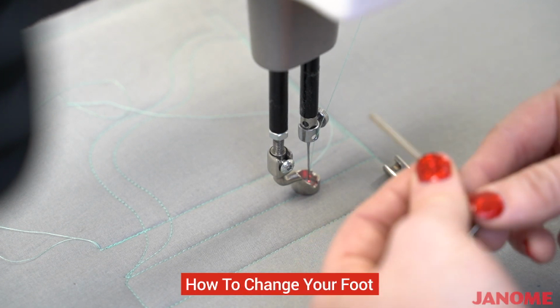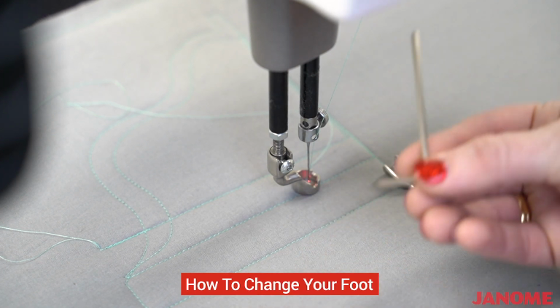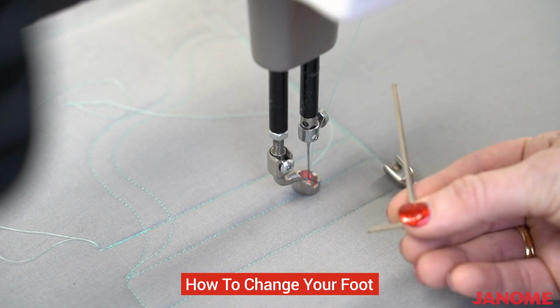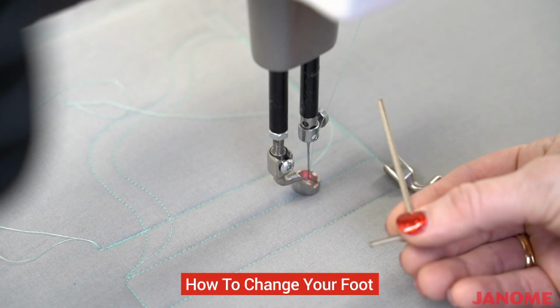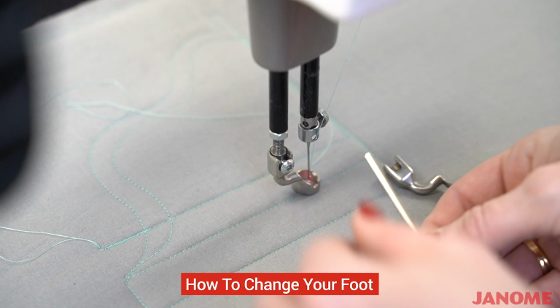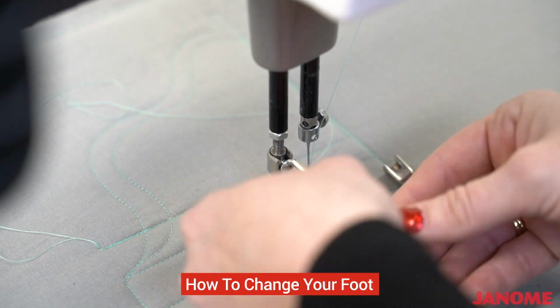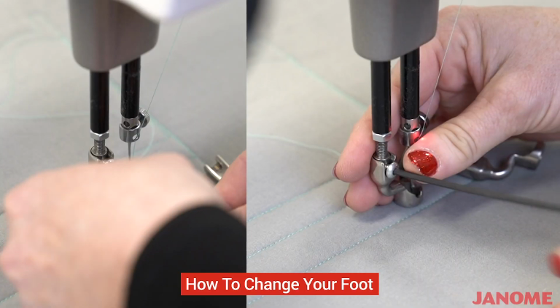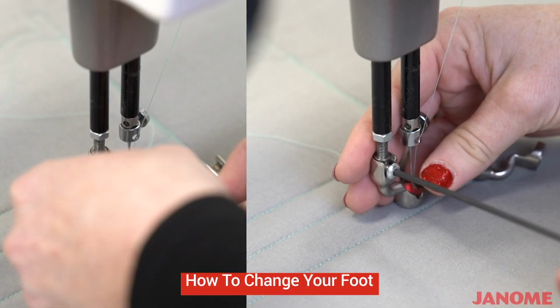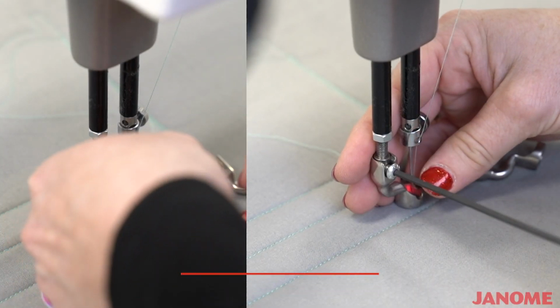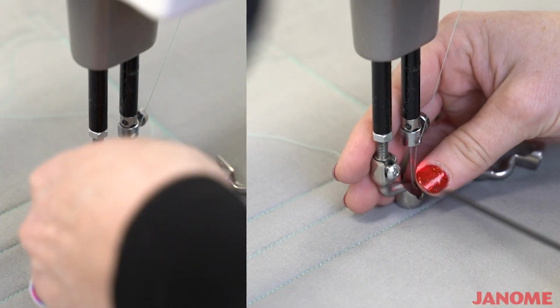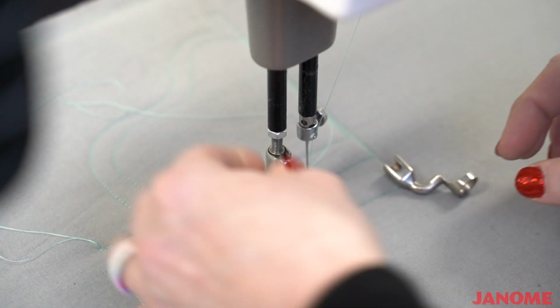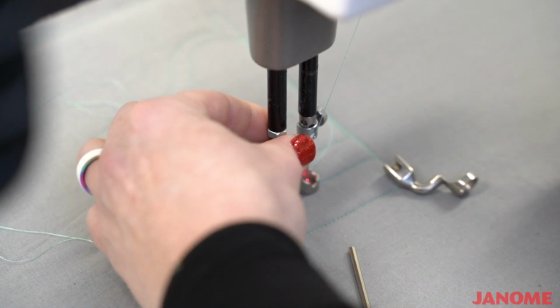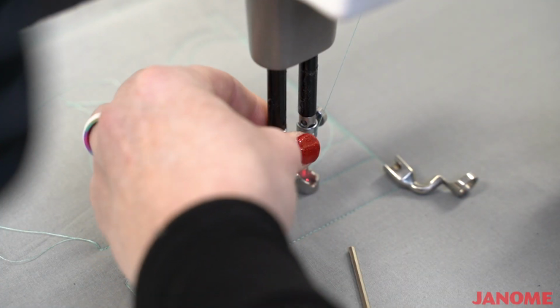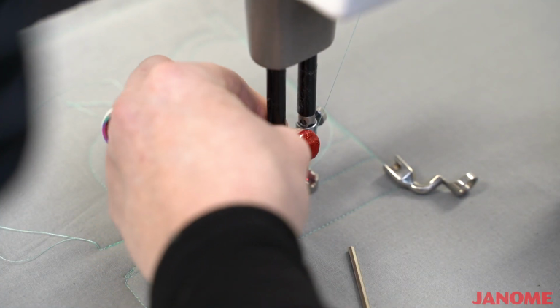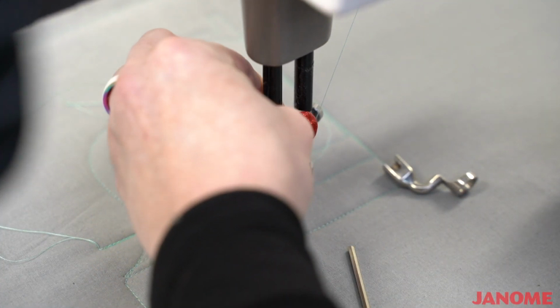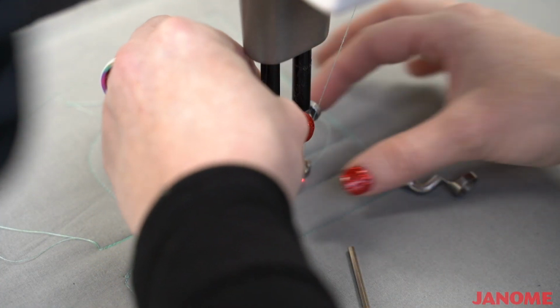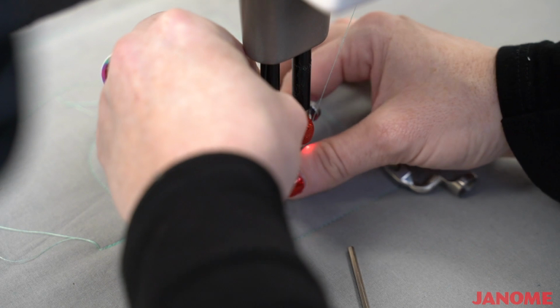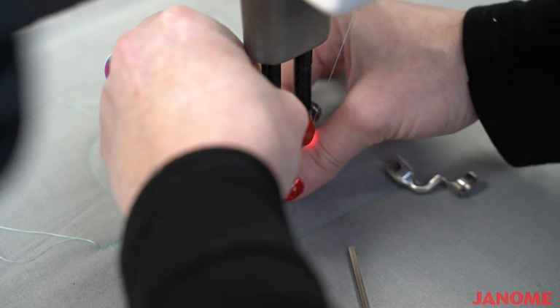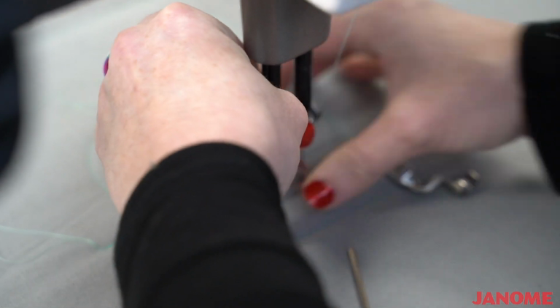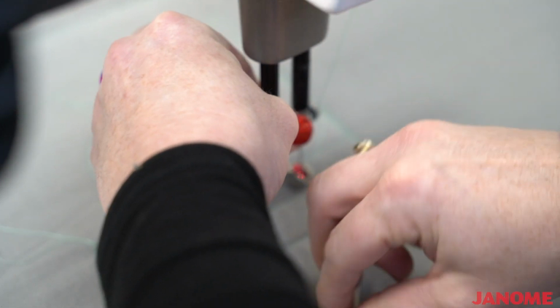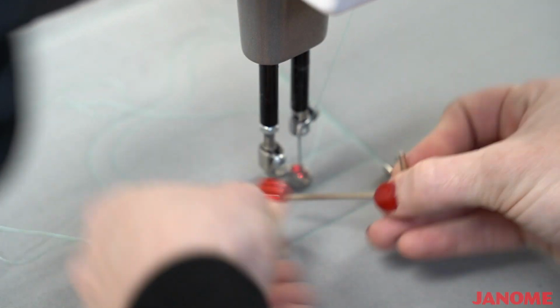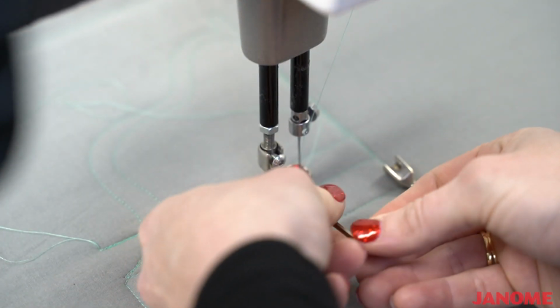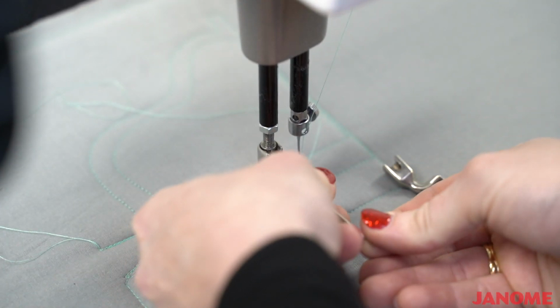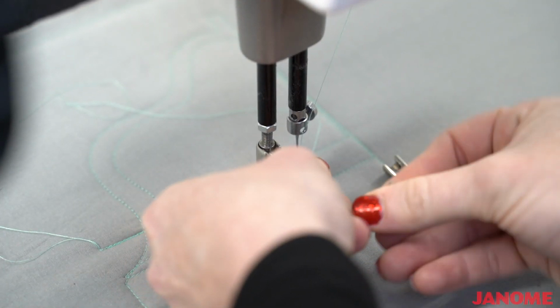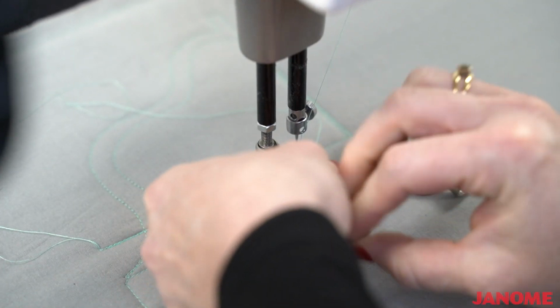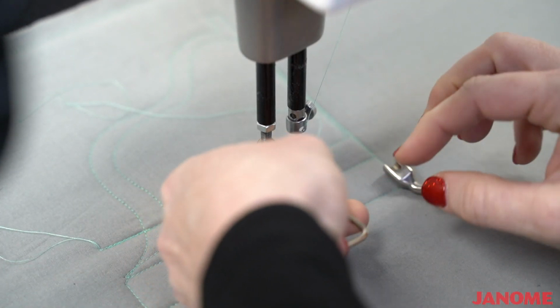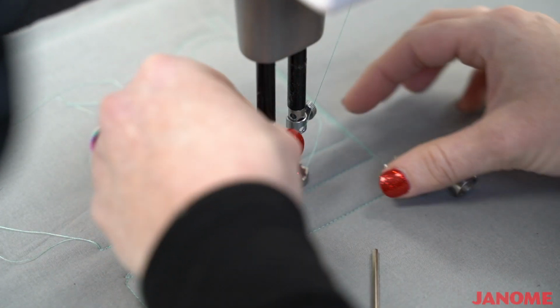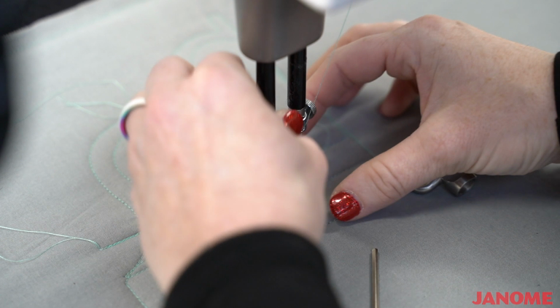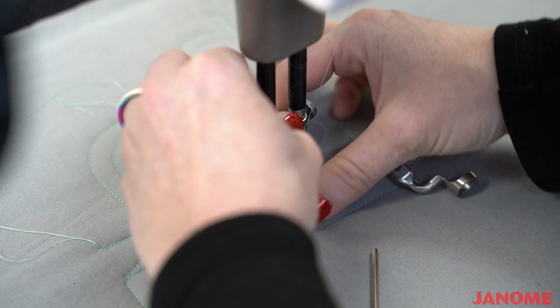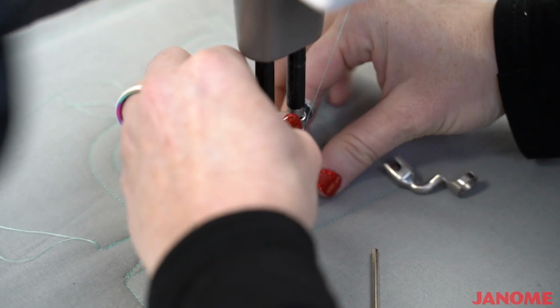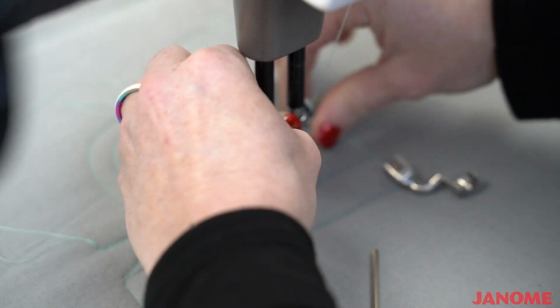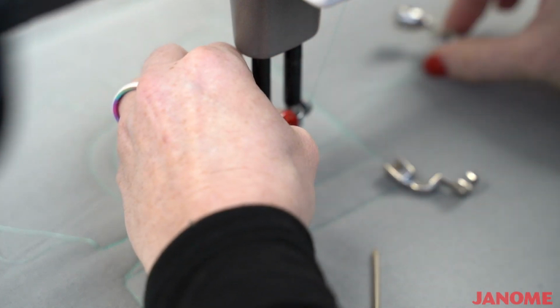You will take the screwdriver that came with your machine and you will loosen the screw. I'll lift the presser foot bar up so that my foot will easily fall off. I didn't unscrew it enough, so I'm going to unscrew it just a little bit more. Lift it and my foot will just fall off.